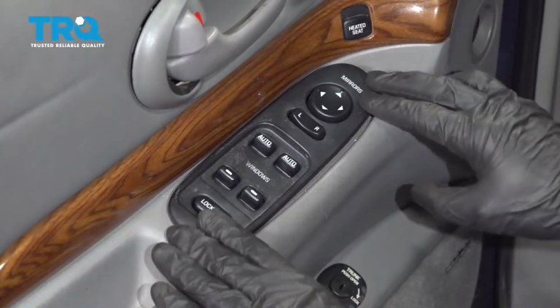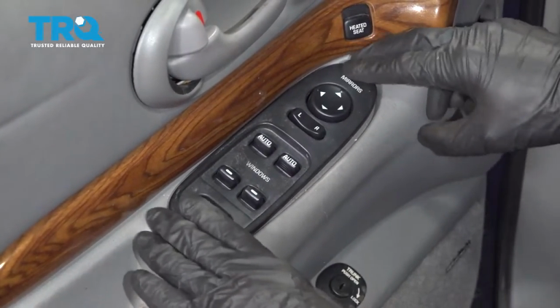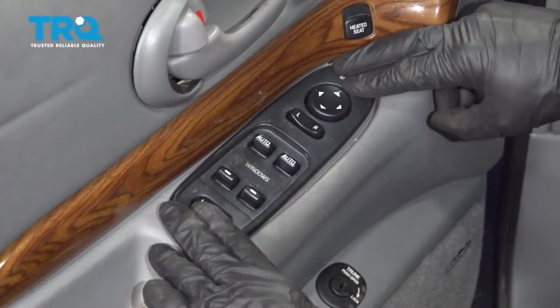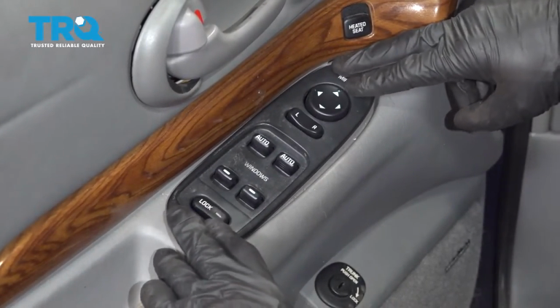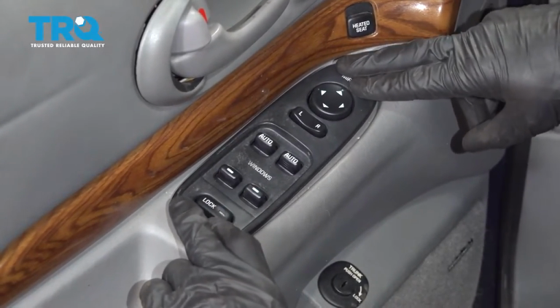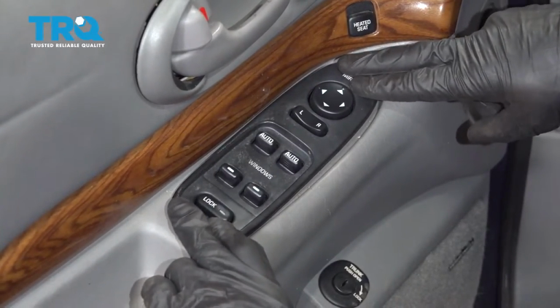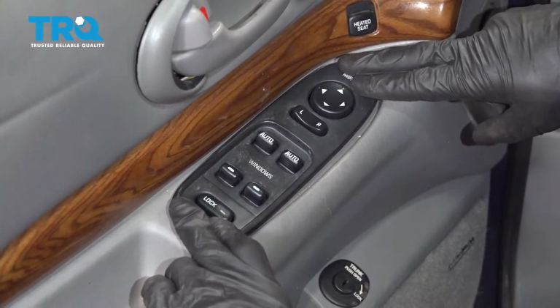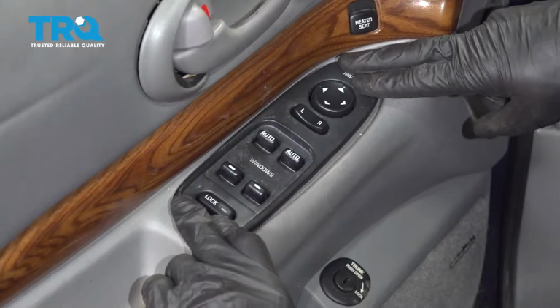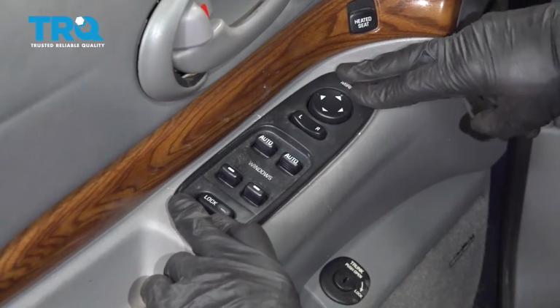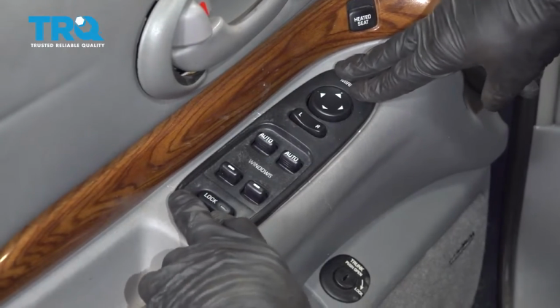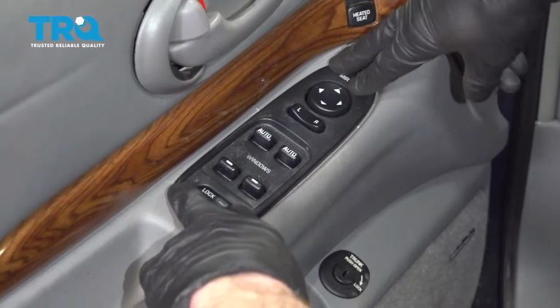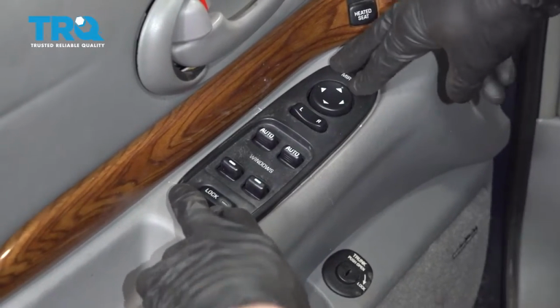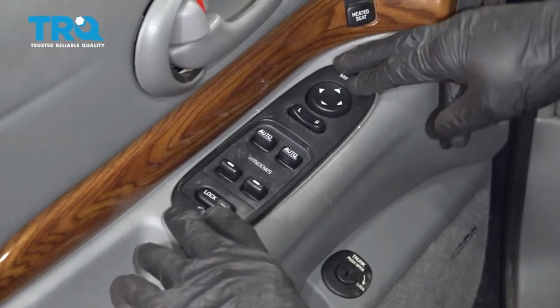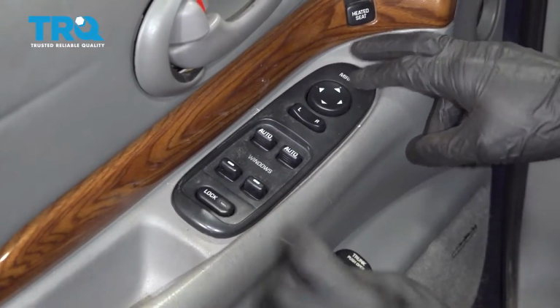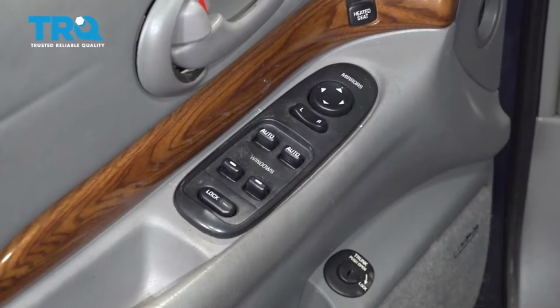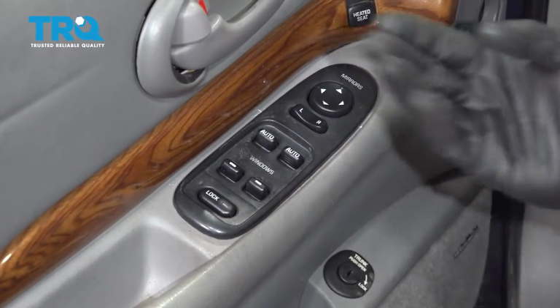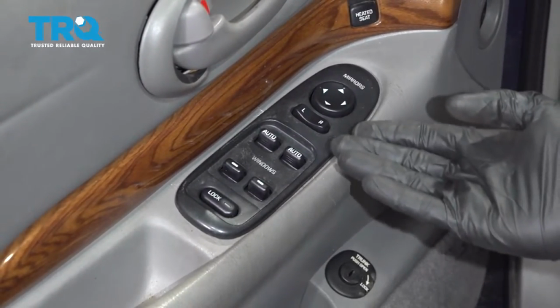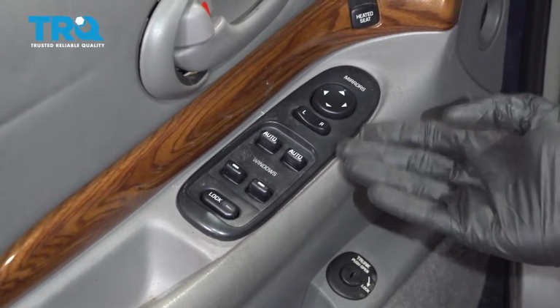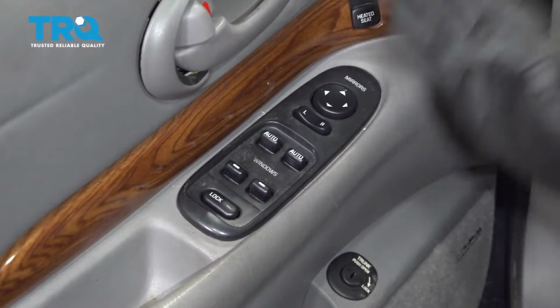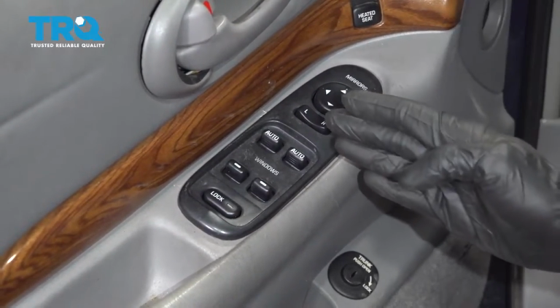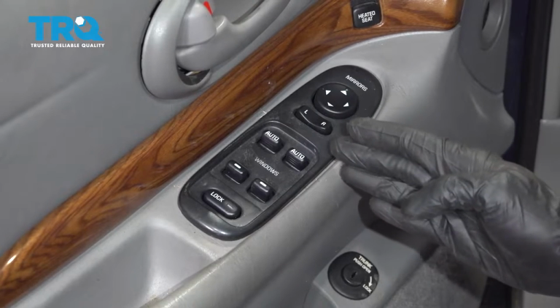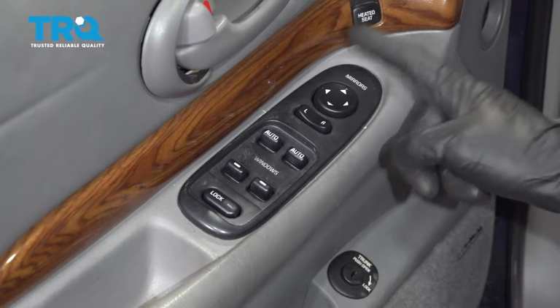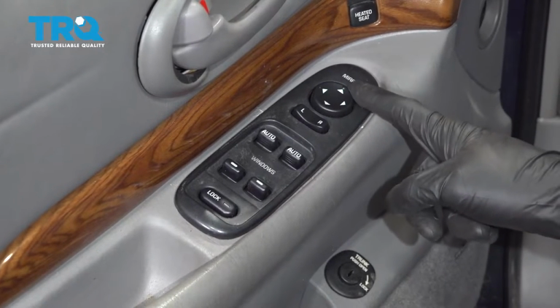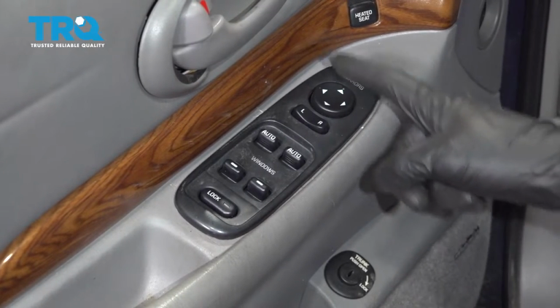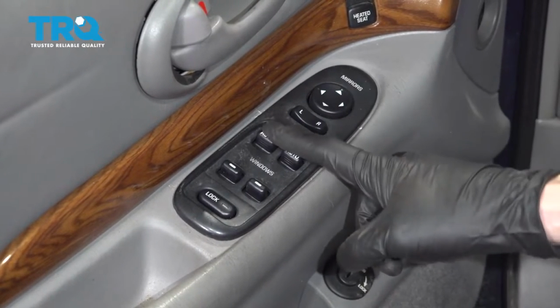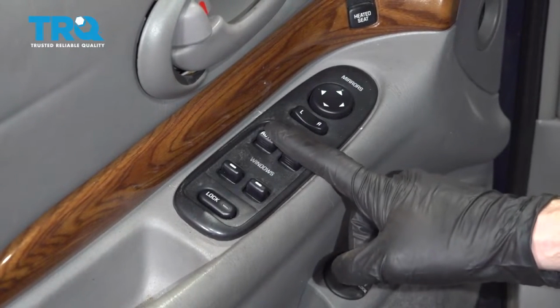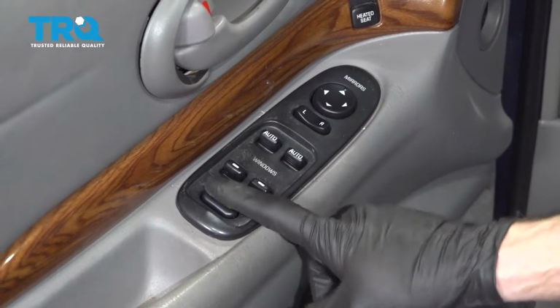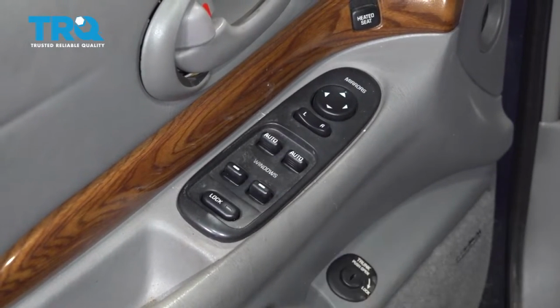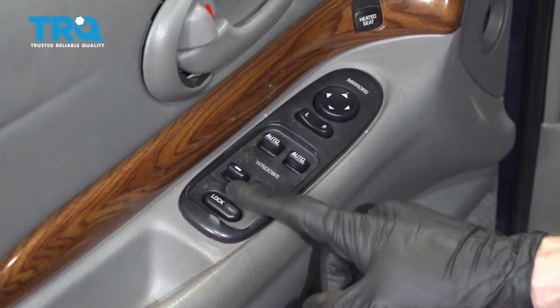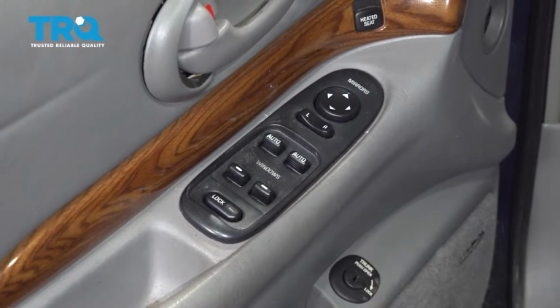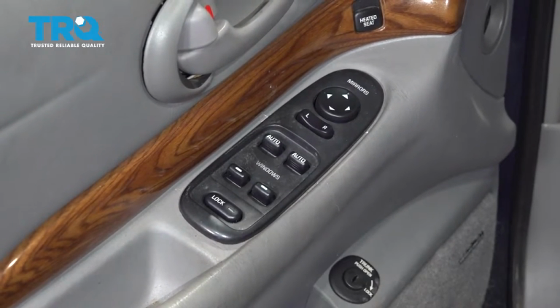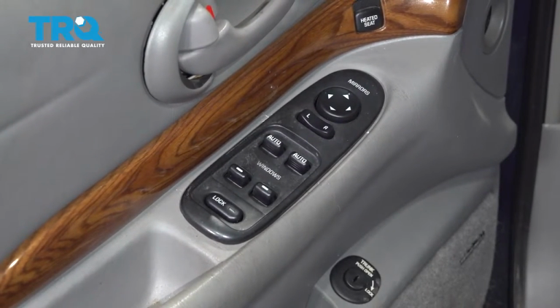Now we can just go ahead and take this, put it in position, and start pressing it in, listening for a click. There we are. Now of course you just want to put the key in the on position and test your mirrors, test the windows, and make sure that the window lock works as well.